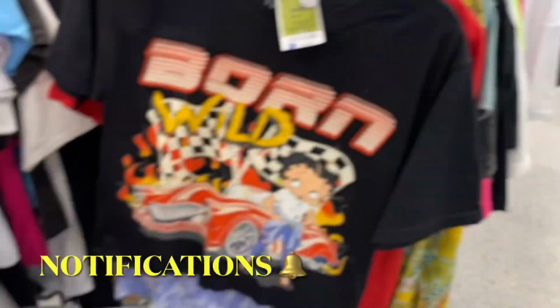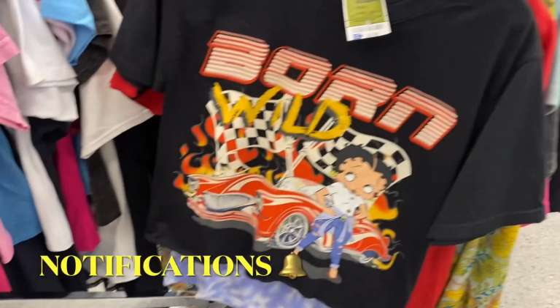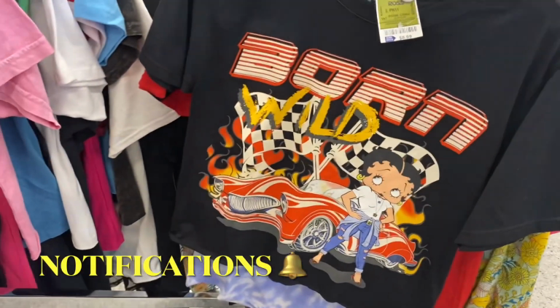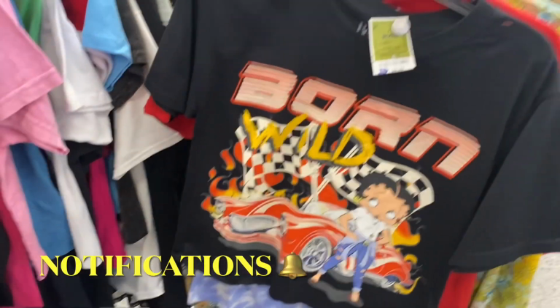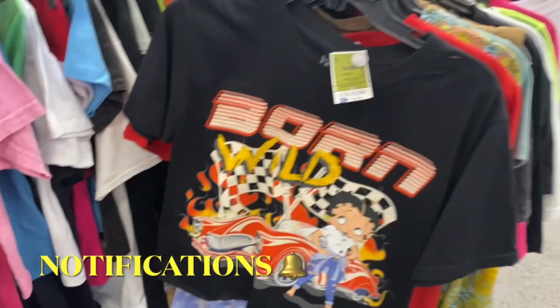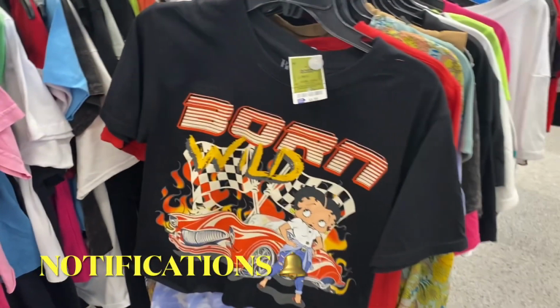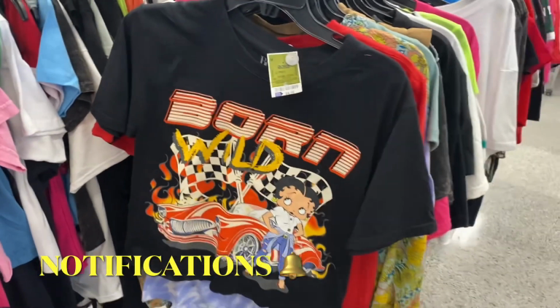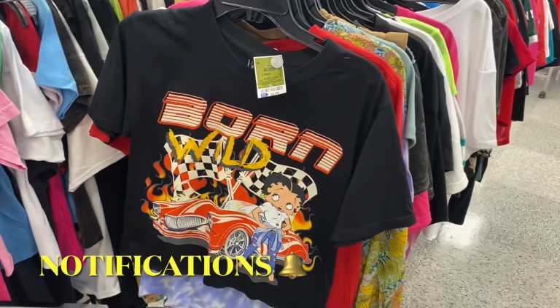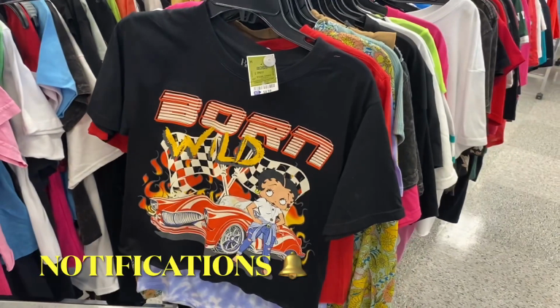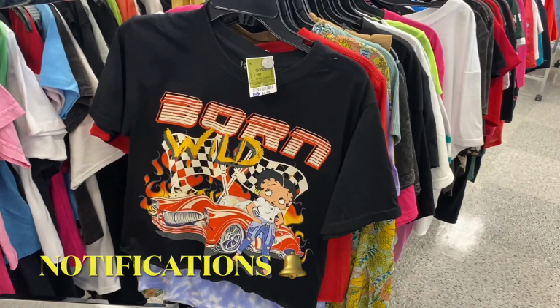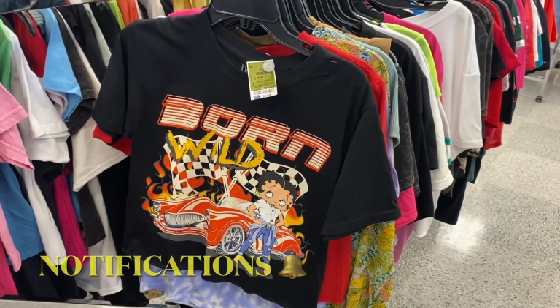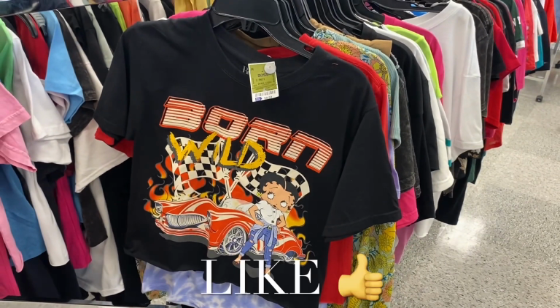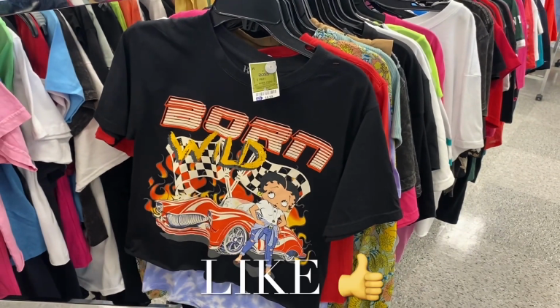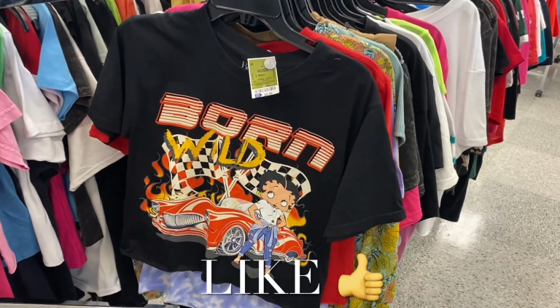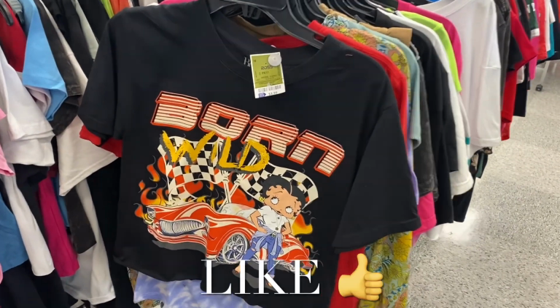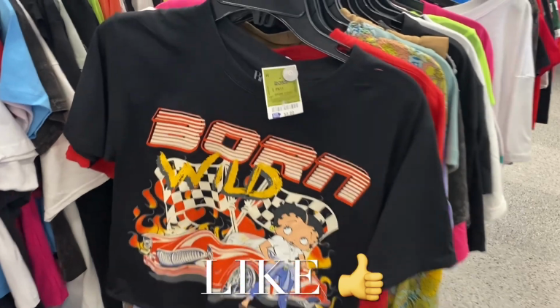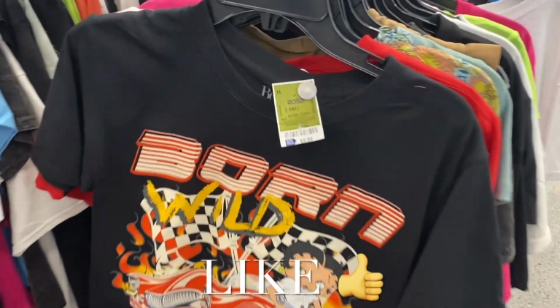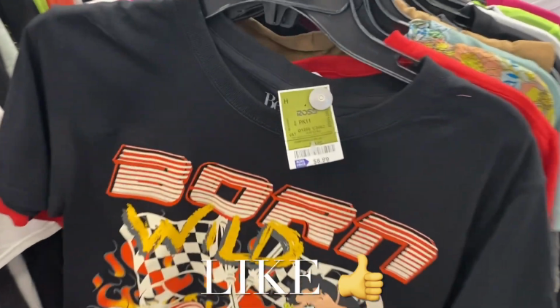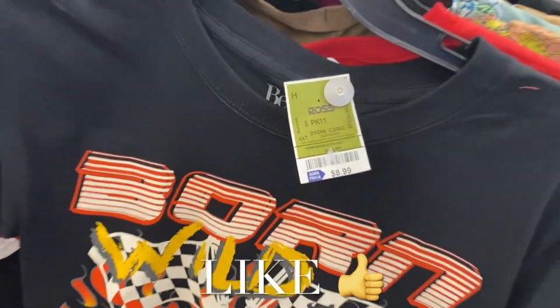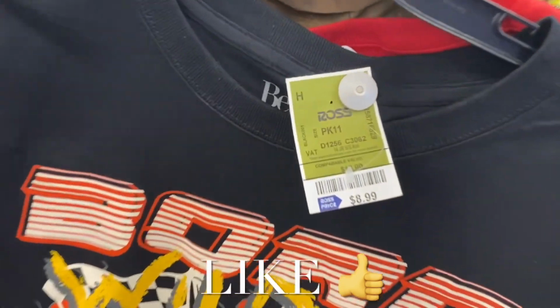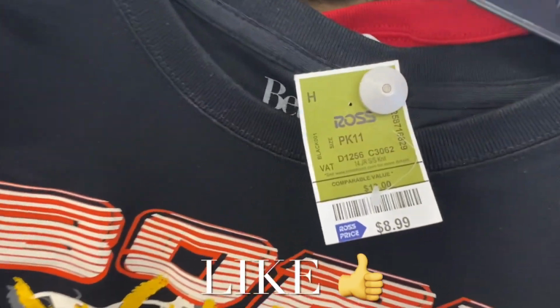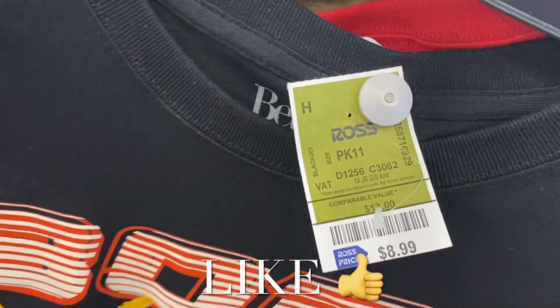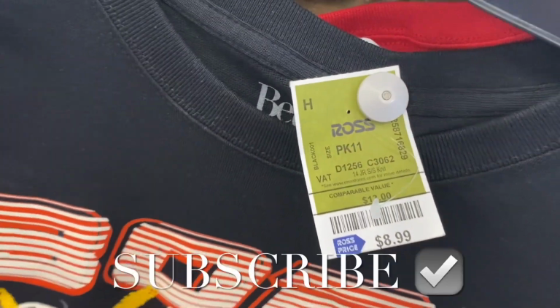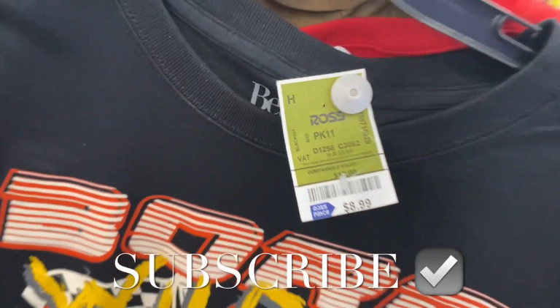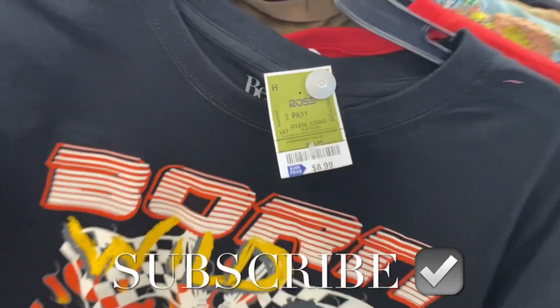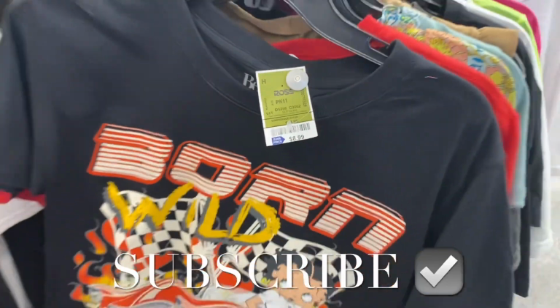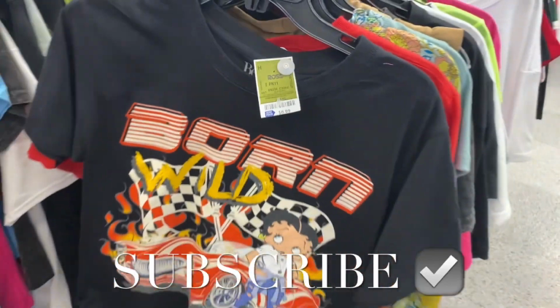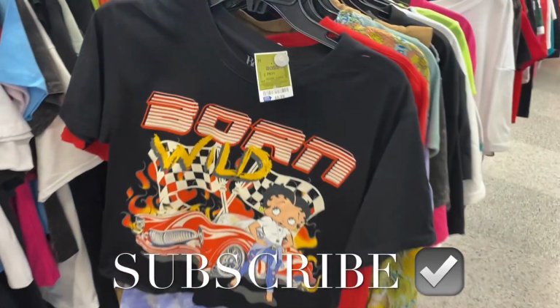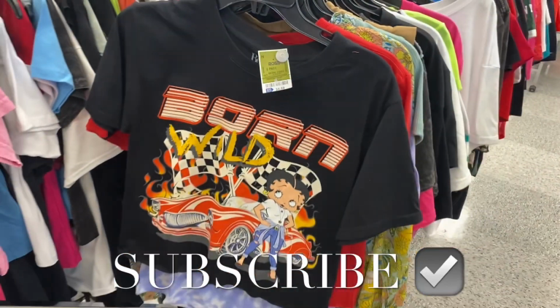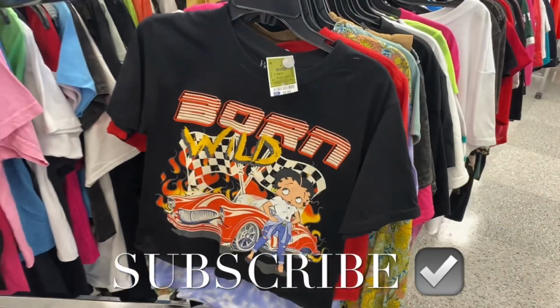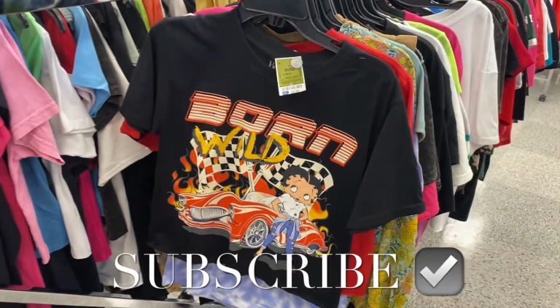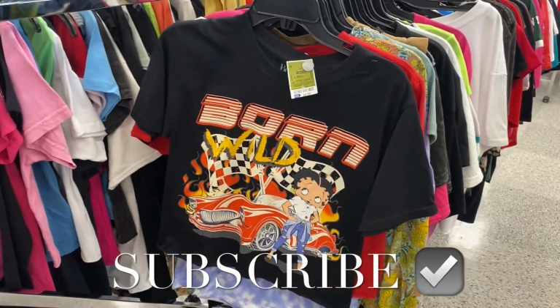Another Betty Boop — this one's going for $8.99. If you like these kinds of videos, go ahead and like, subscribe, and comment and I'll keep bringing more. Thank you for watching today — I had a lot of fun!